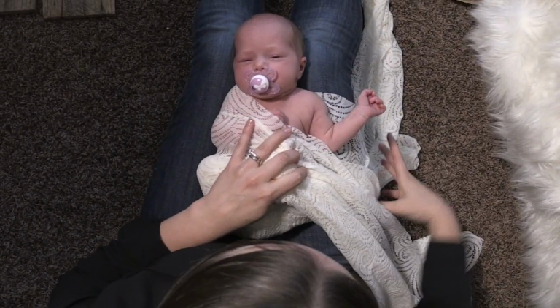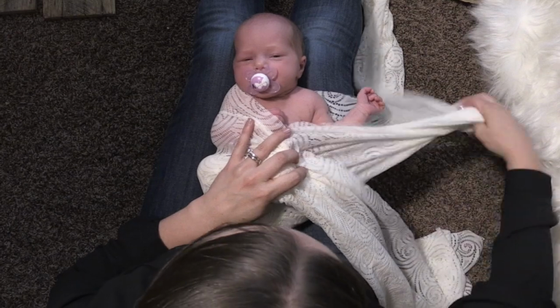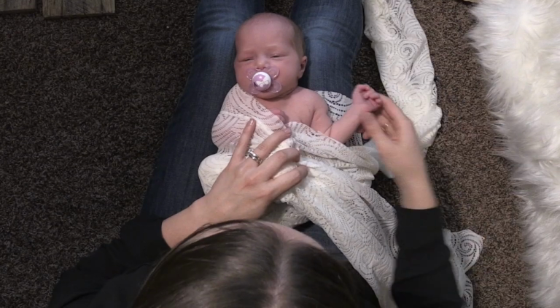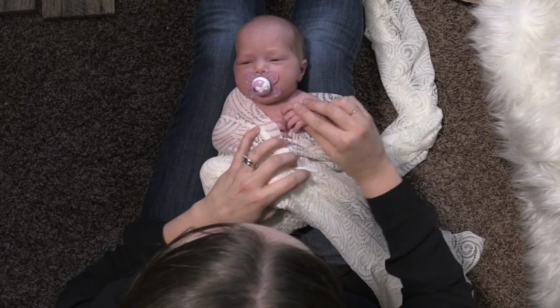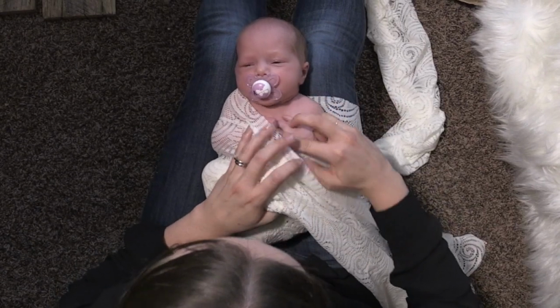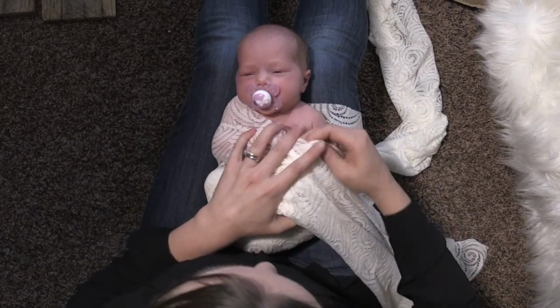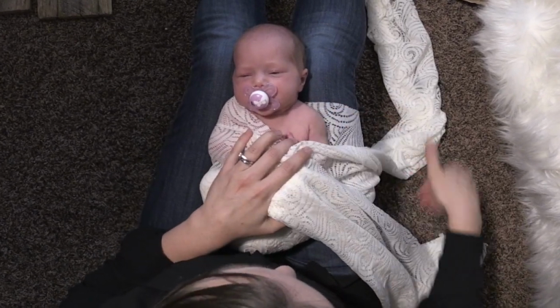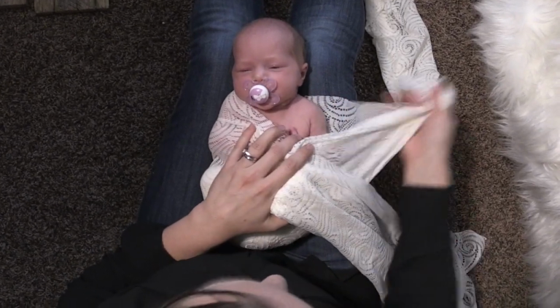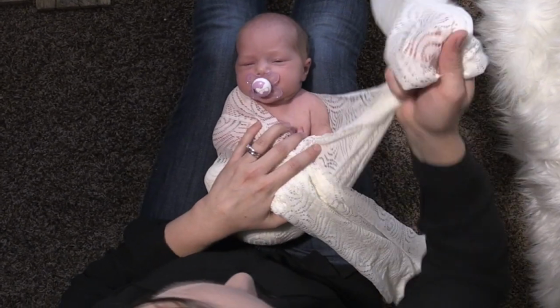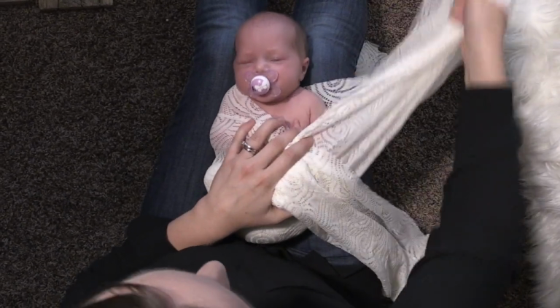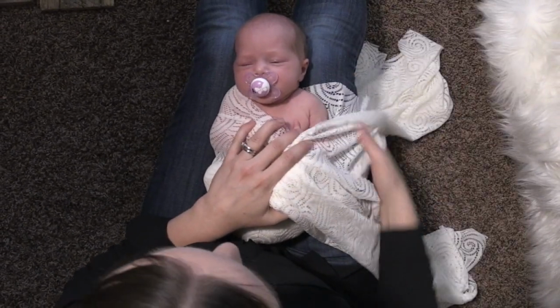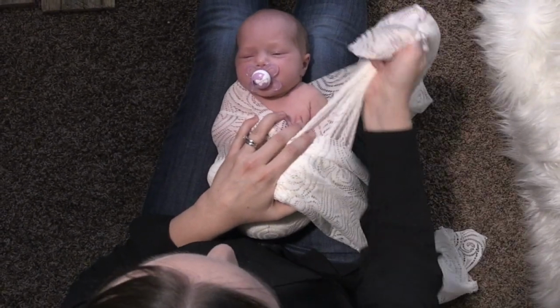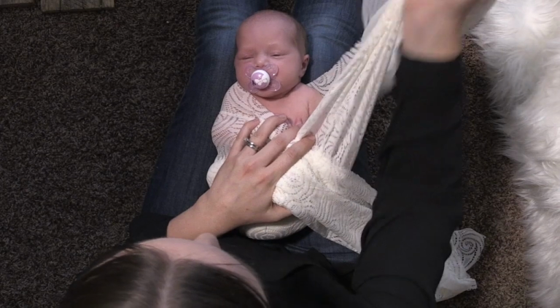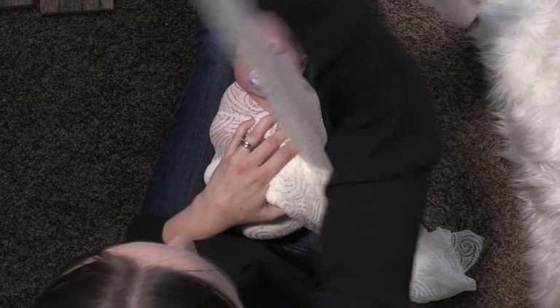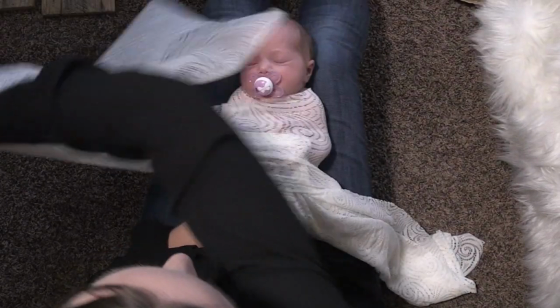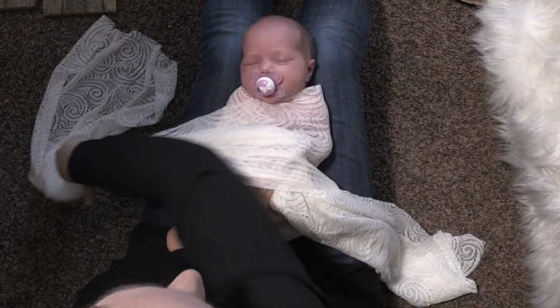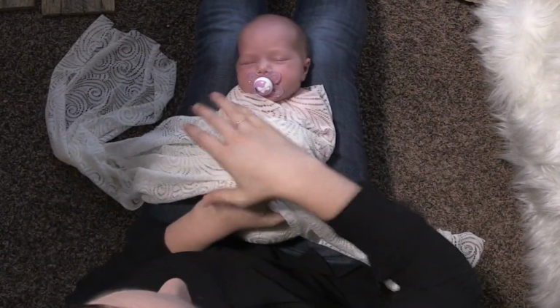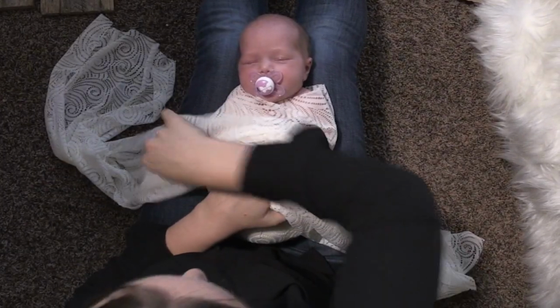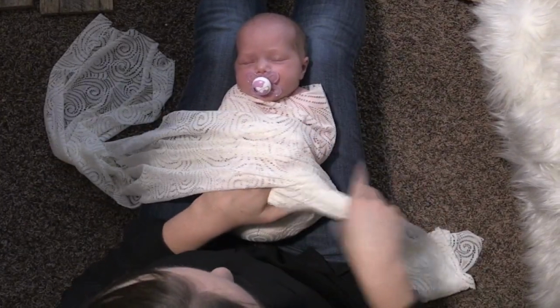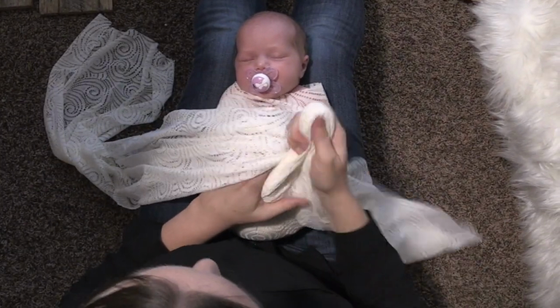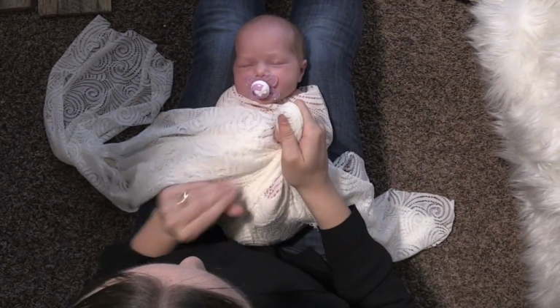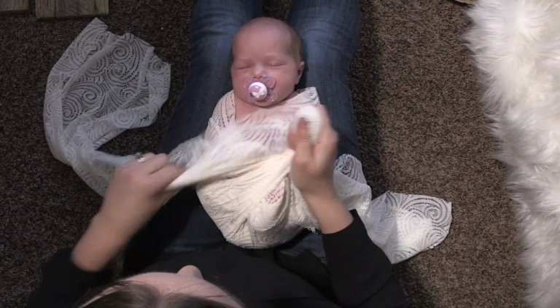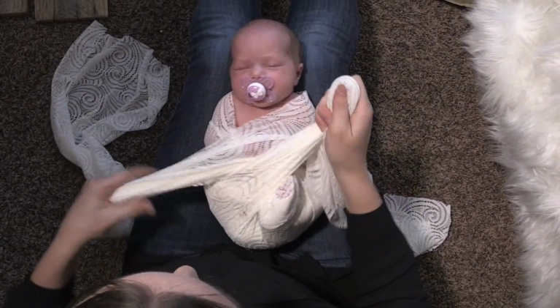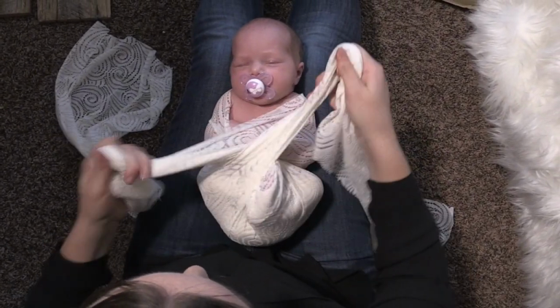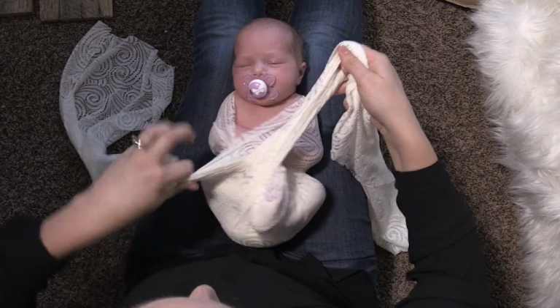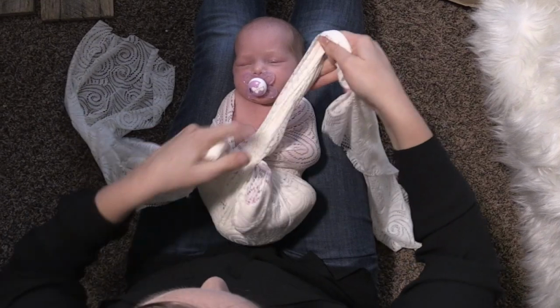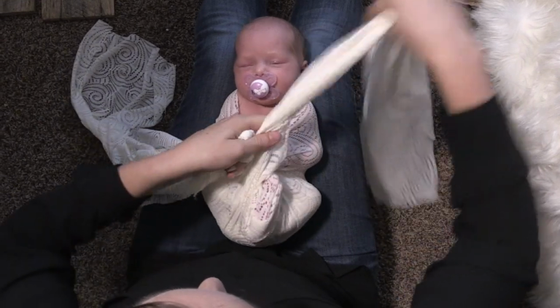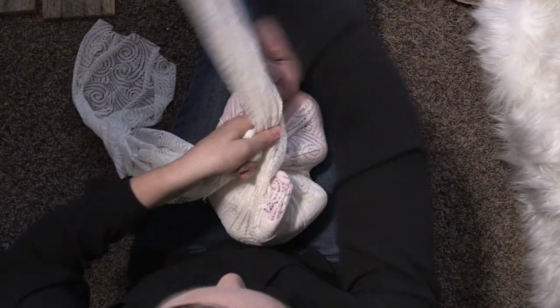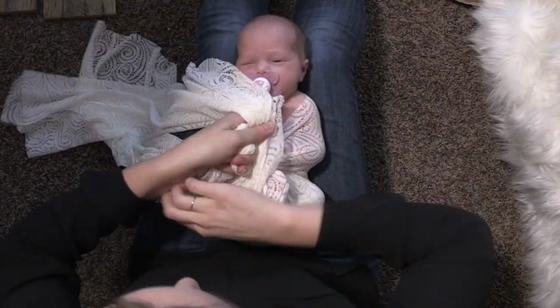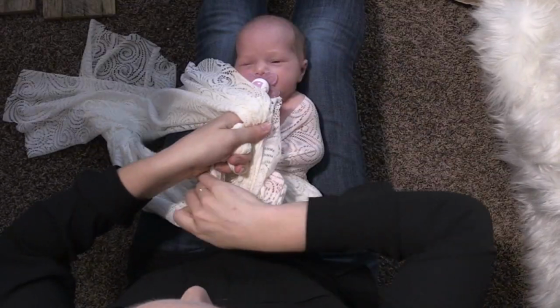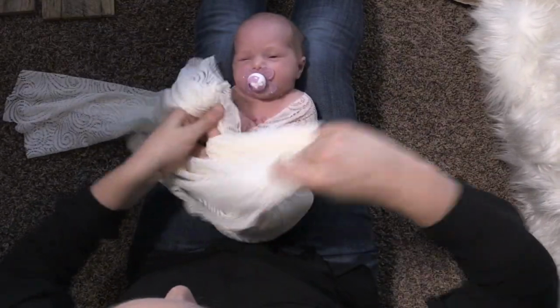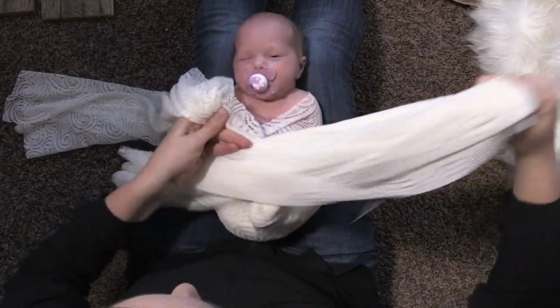I'm gonna use that to keep their hand down, and then I put the other hand down and pull the other side tight, and then bring that back across the baby. So all the time I'm keeping a lot of tension here. And now I'm gonna switch sides with the wrap.